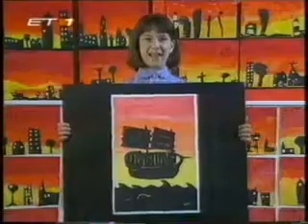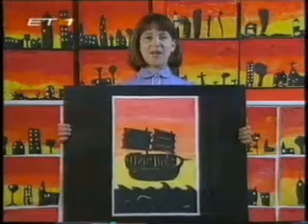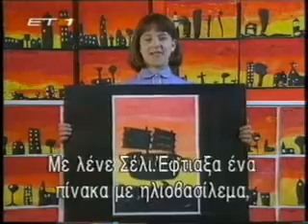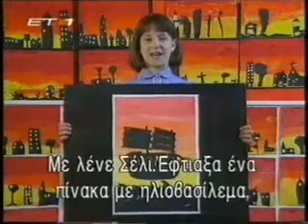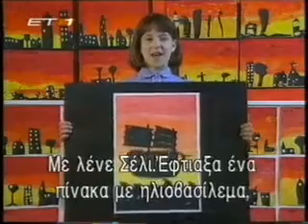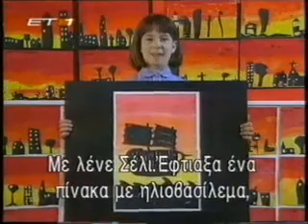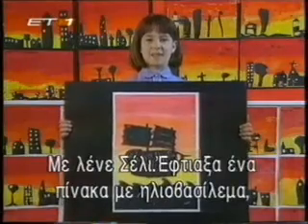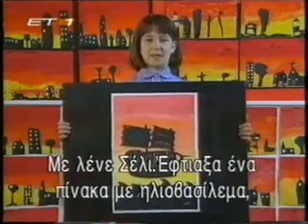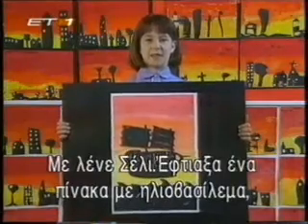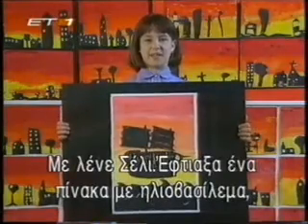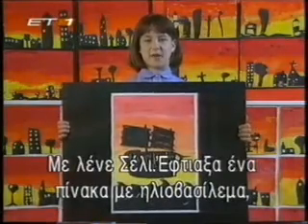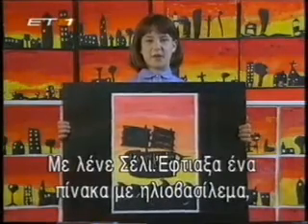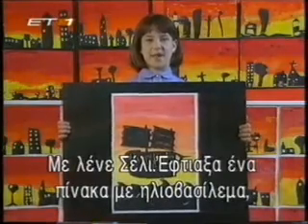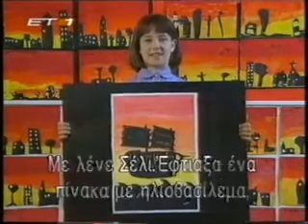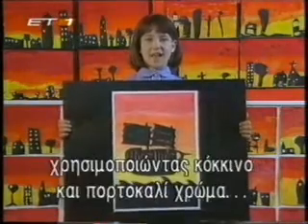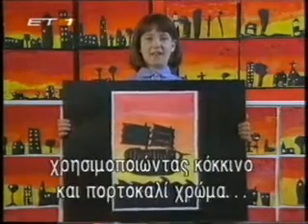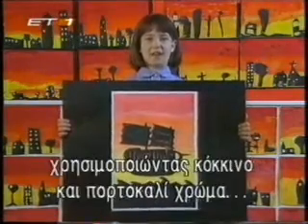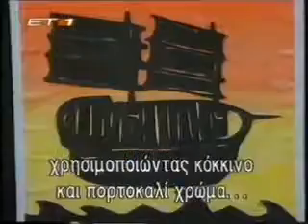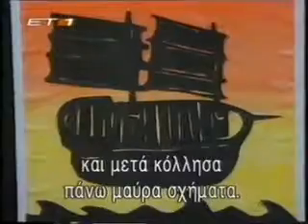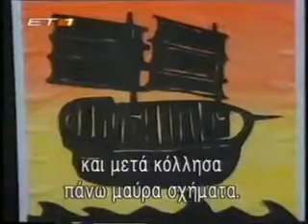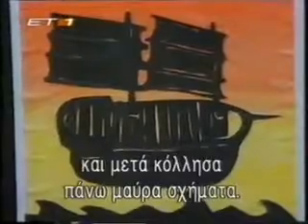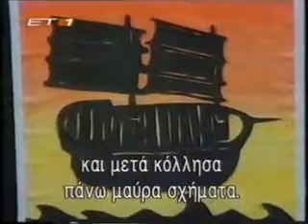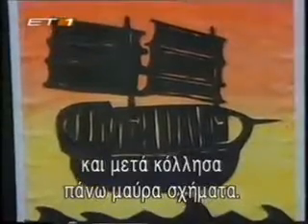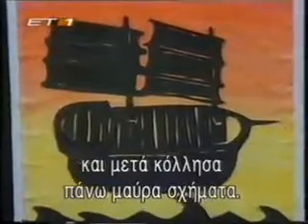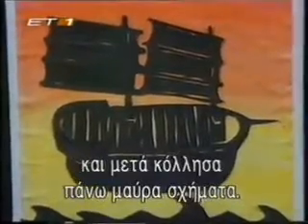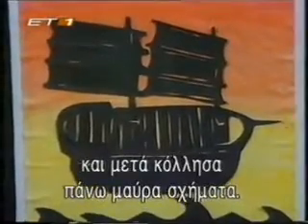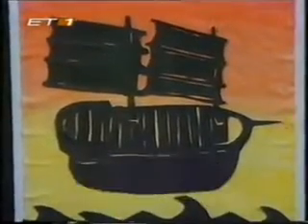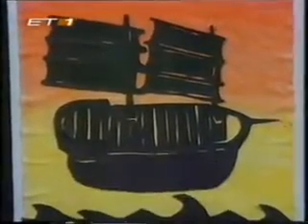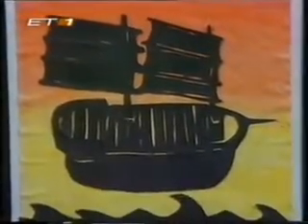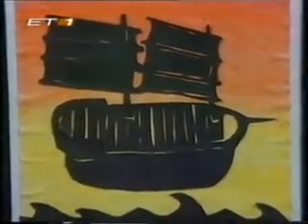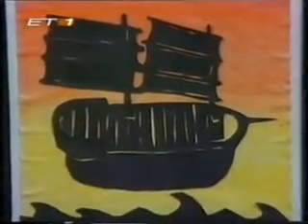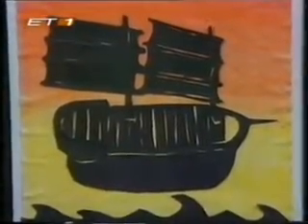Hello, my name is Shelley. I made this picture by using red, yellow and orange paint and then I used black paper and cut out a ship silhouette and then I stuck it onto the painted piece.